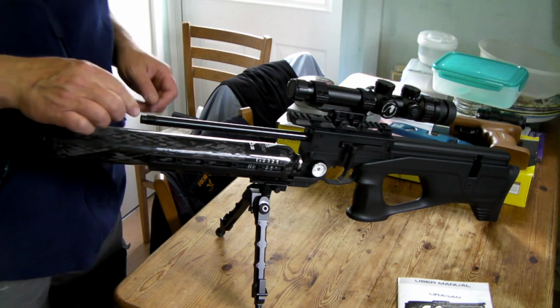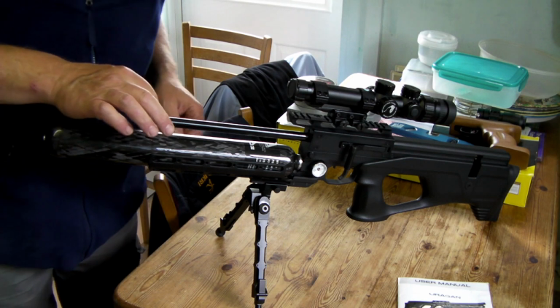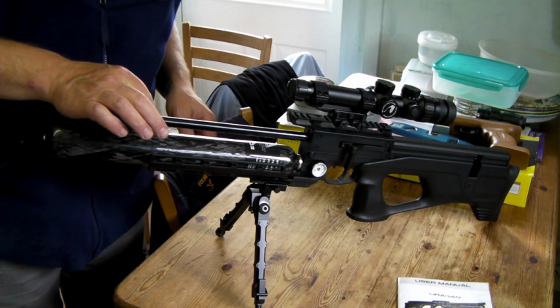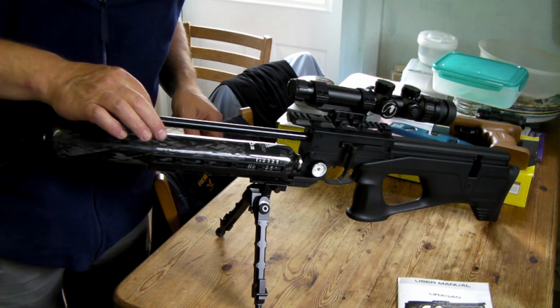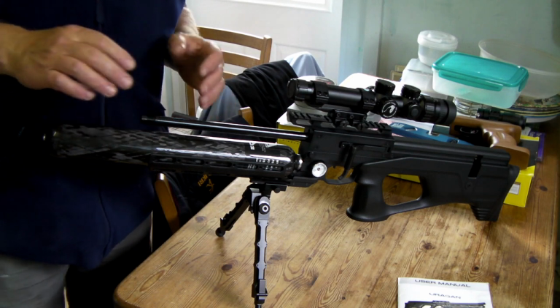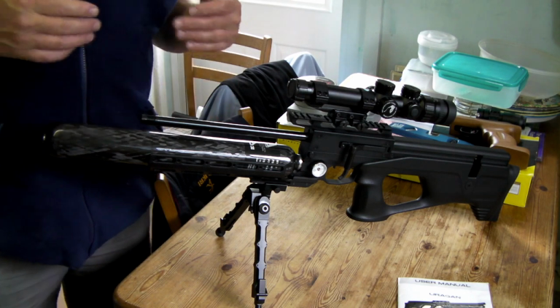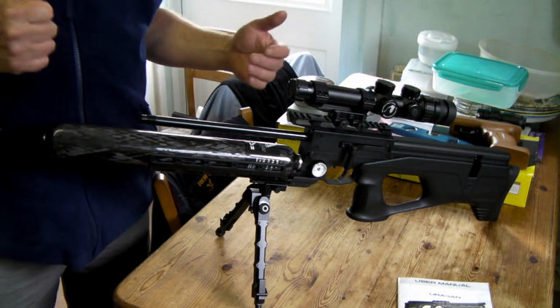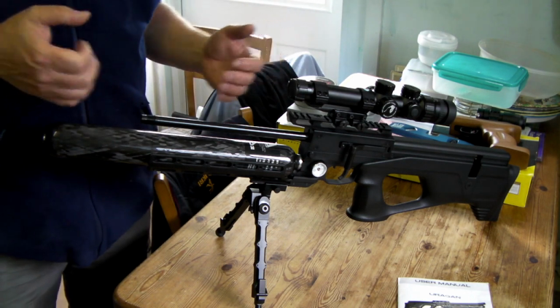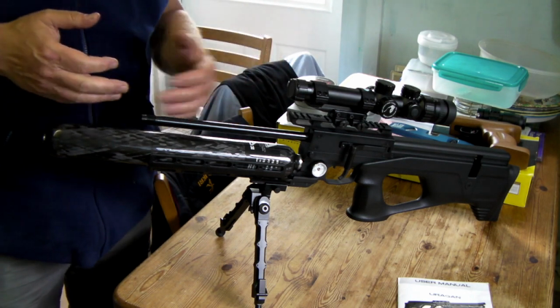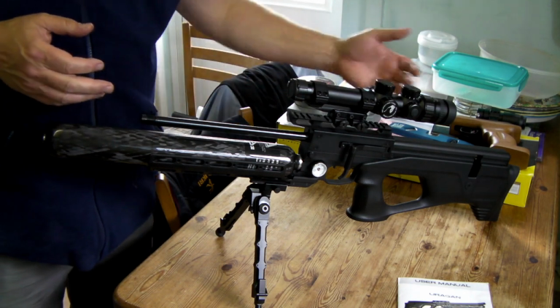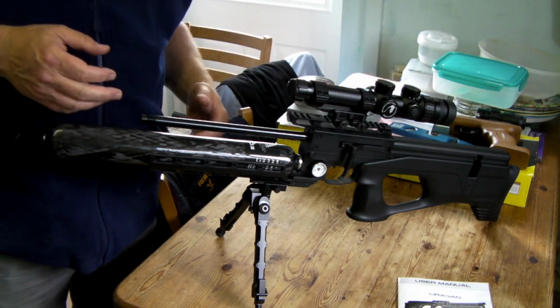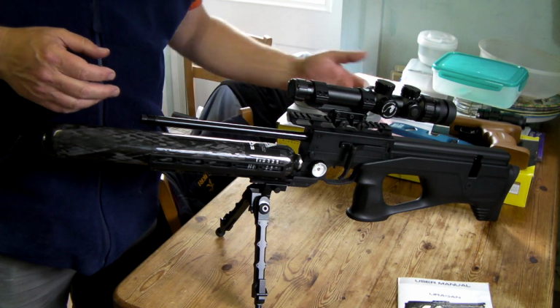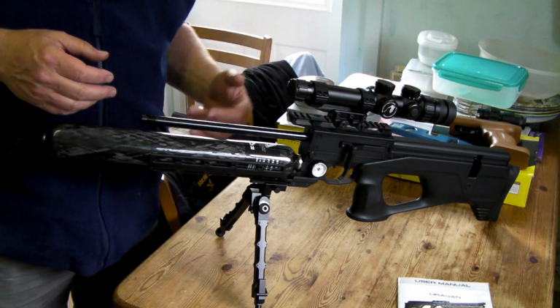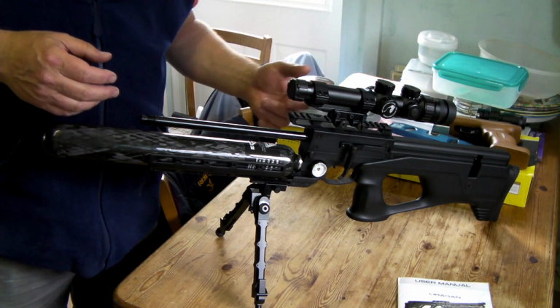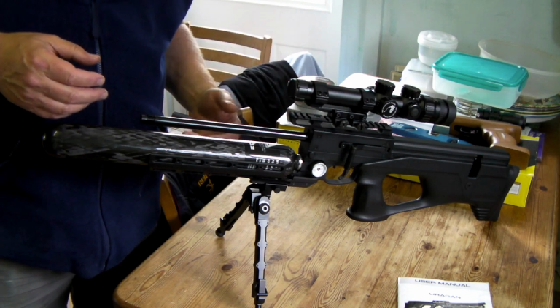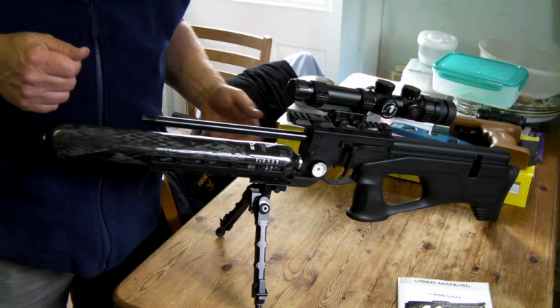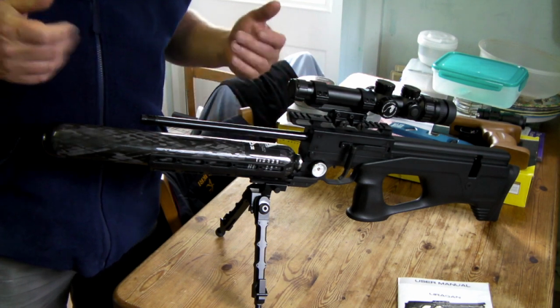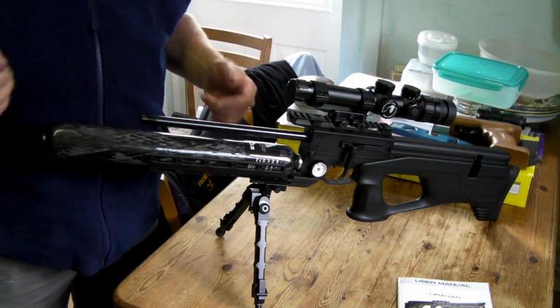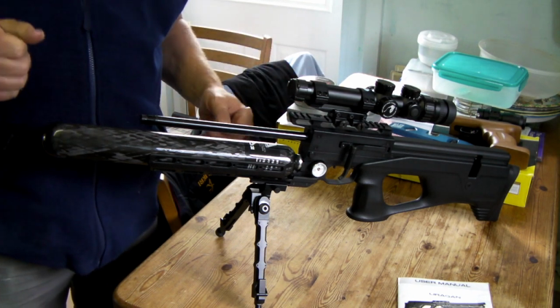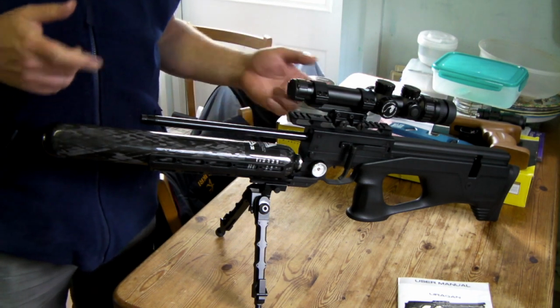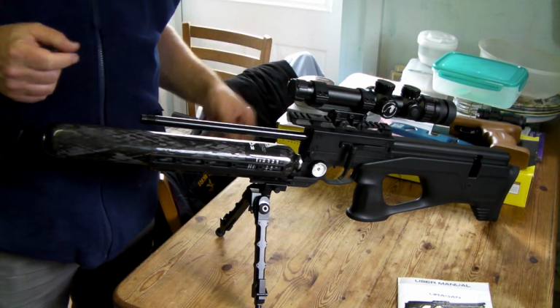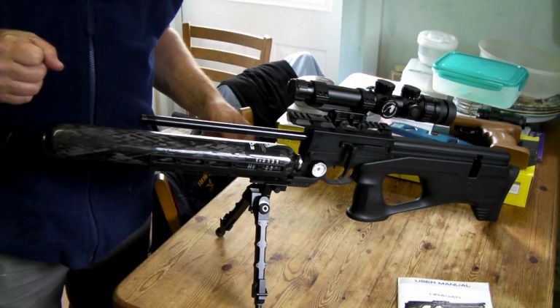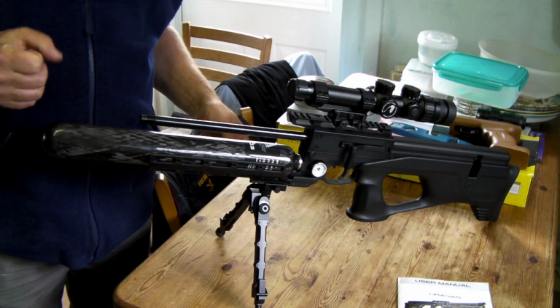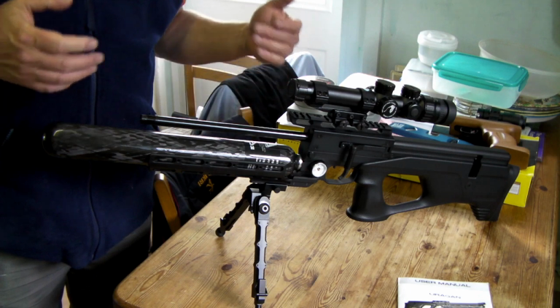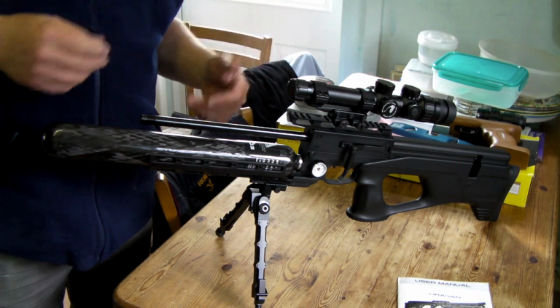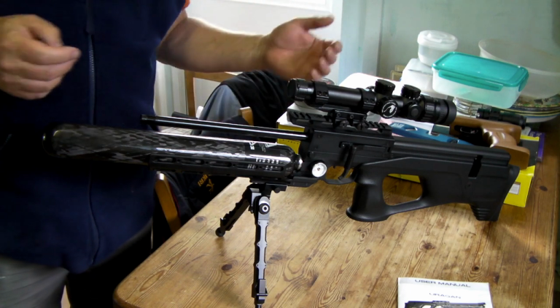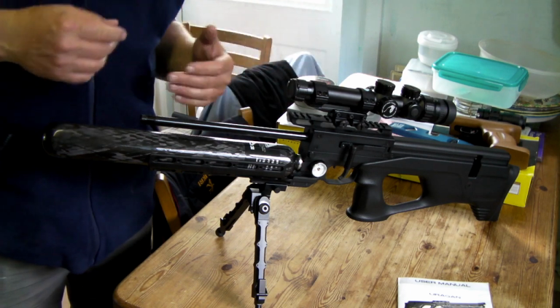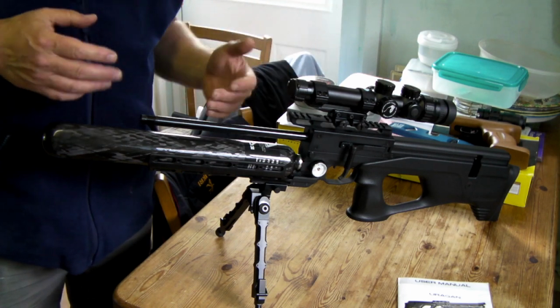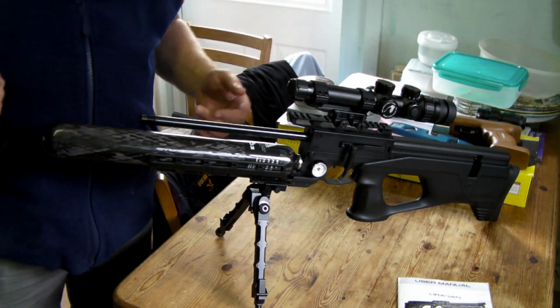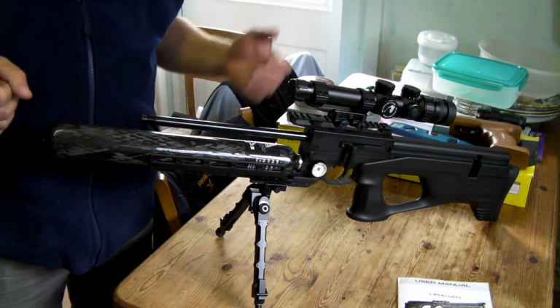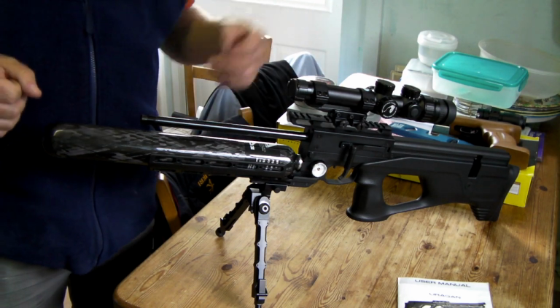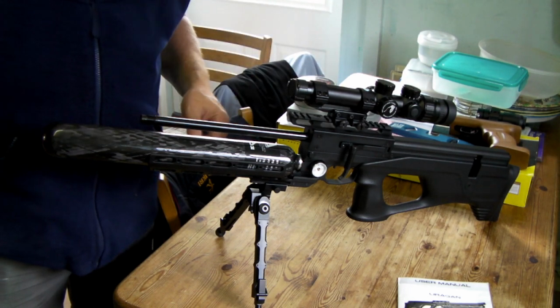And you've got the weld through of it here, so by taking that off it allows you to get your pull-through in to give the barrel a clean. I haven't done that yet — I've fired some felt pellets through, but now I've got the shroud off I'm going to actually give it a proper pull-through before I put the shroud back on.